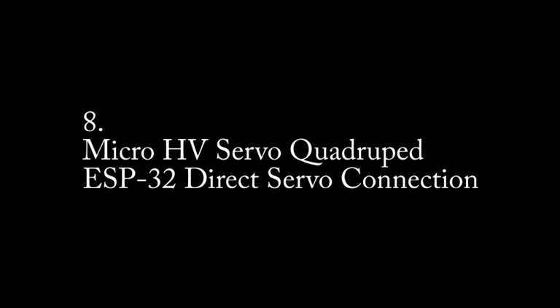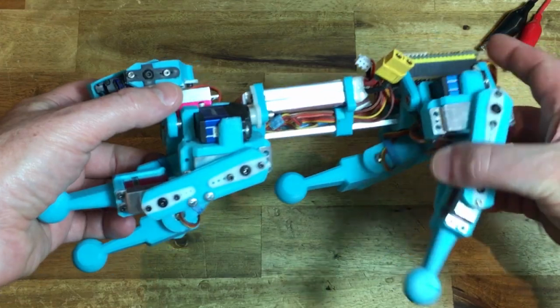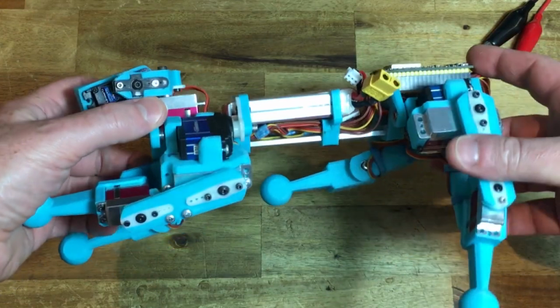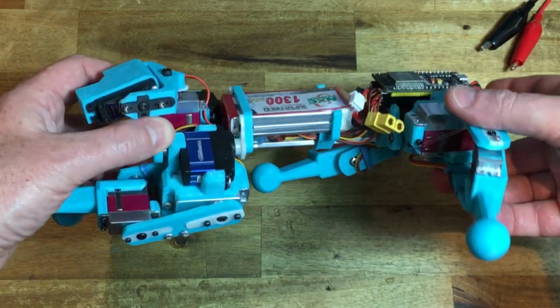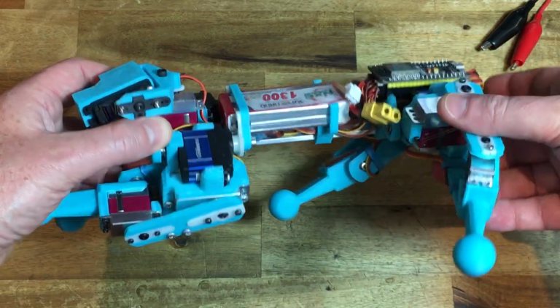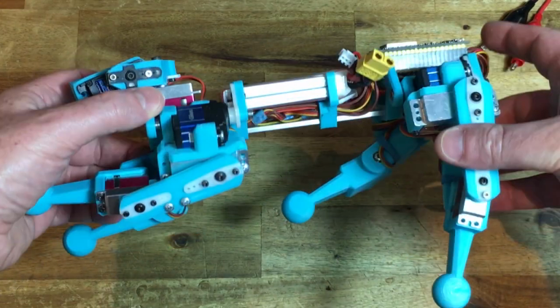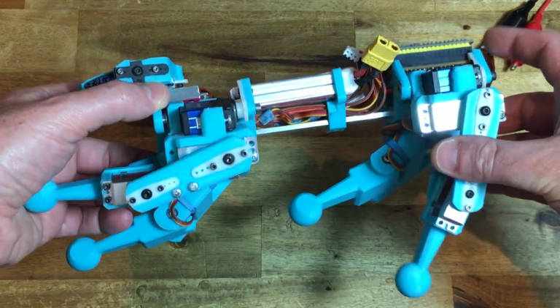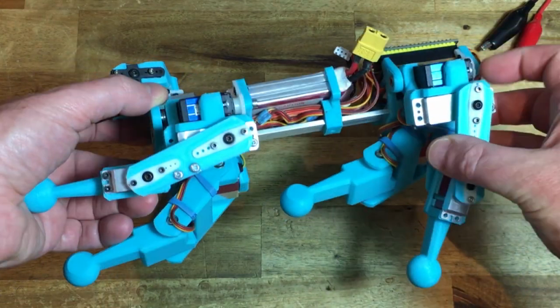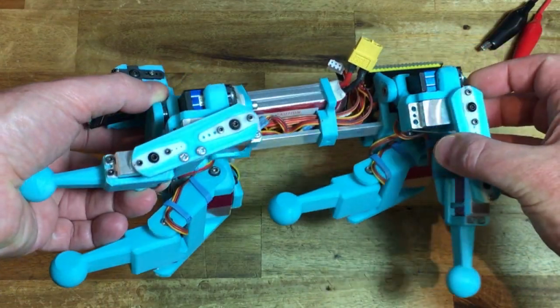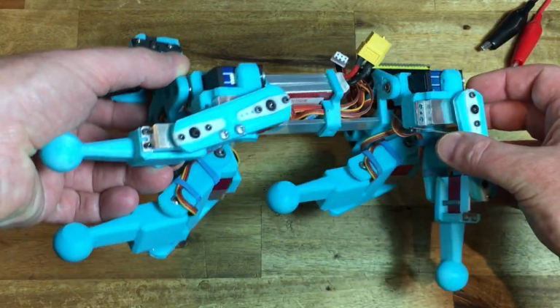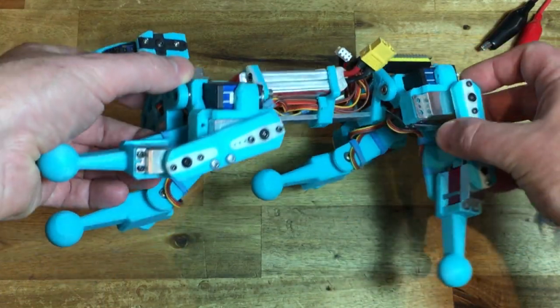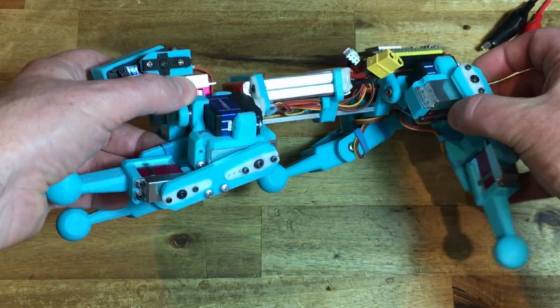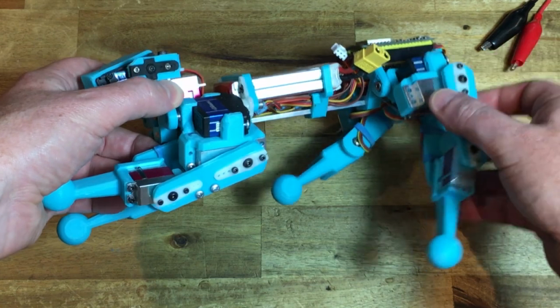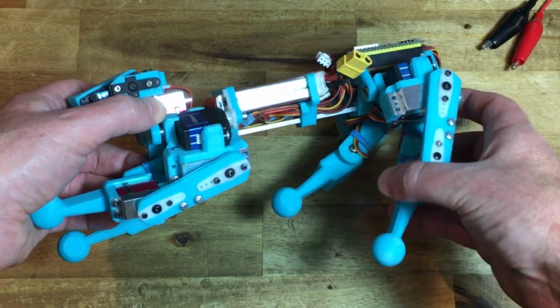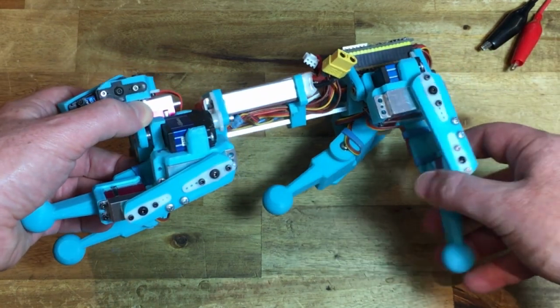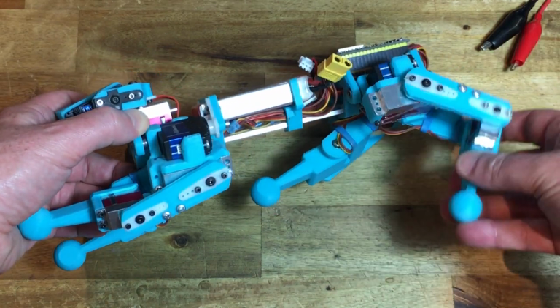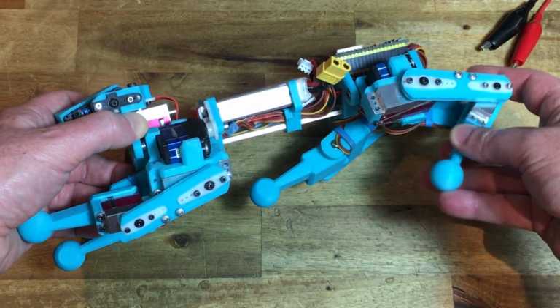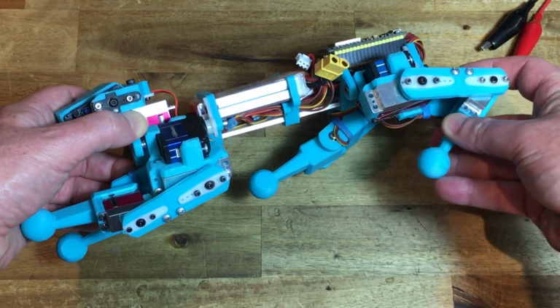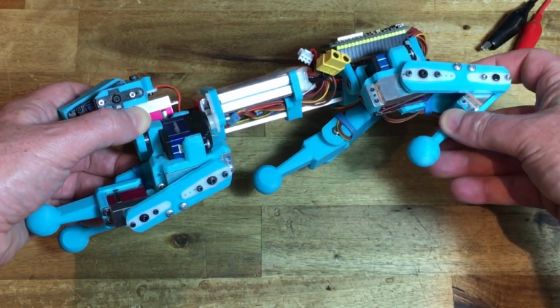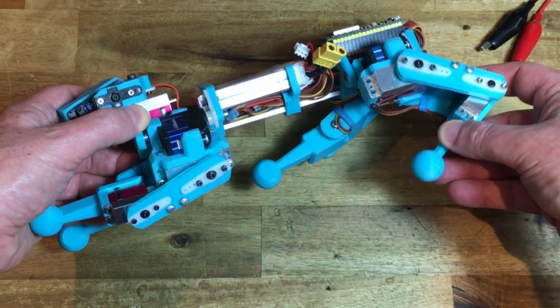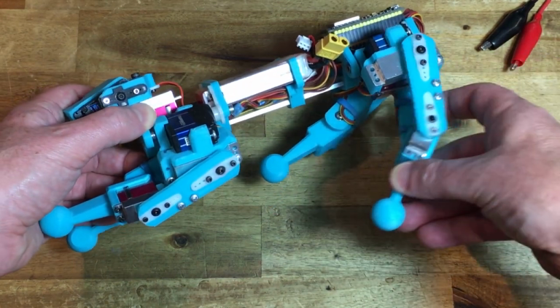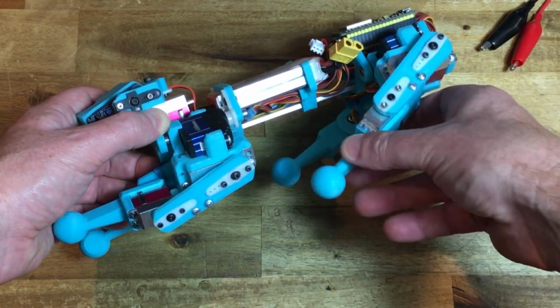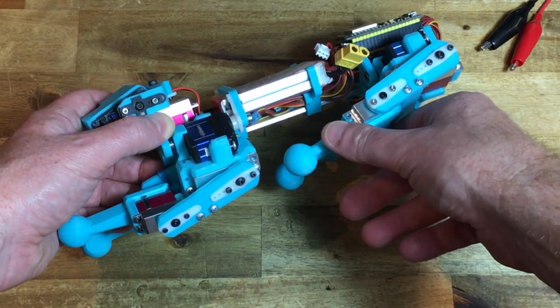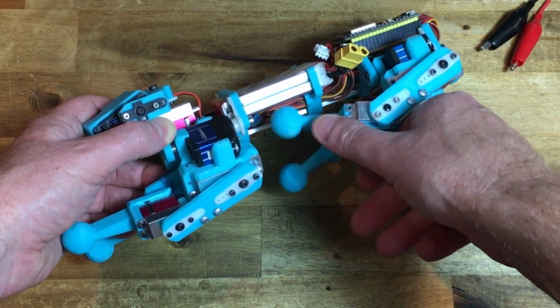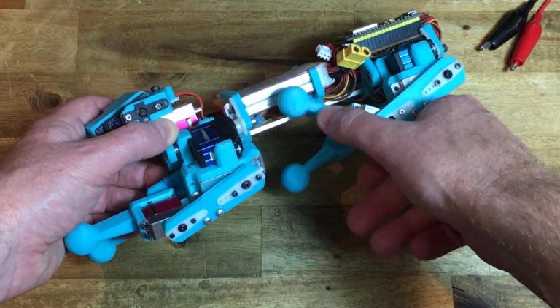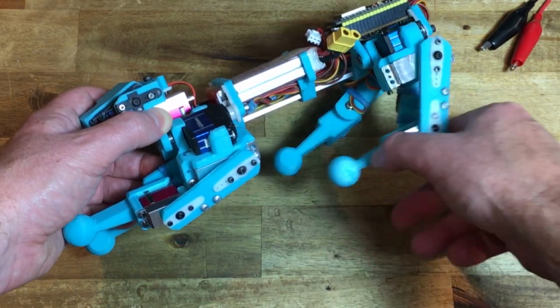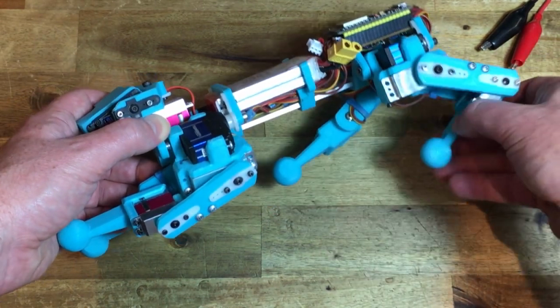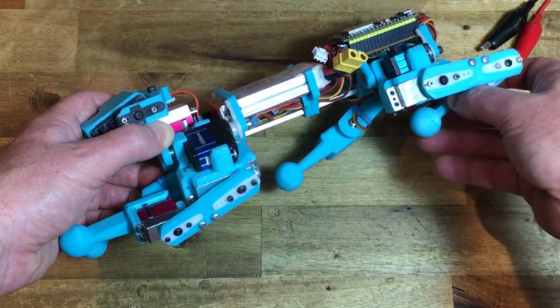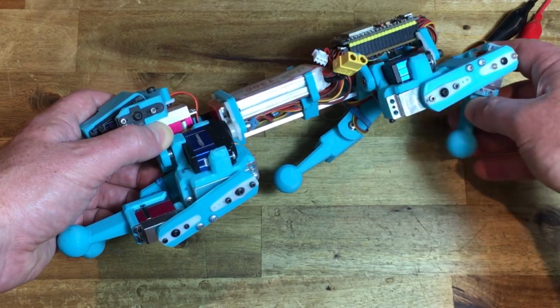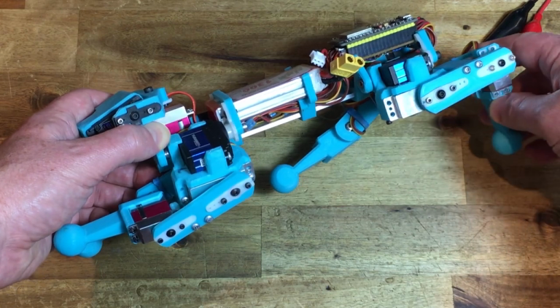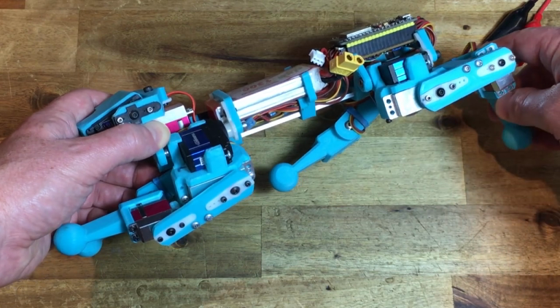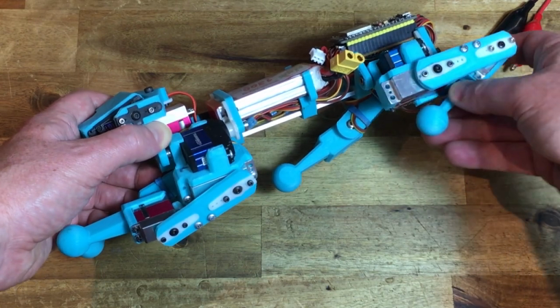This mini quad uses high voltage, high speed, expensive mini servos from the previous project. It uses an ESP32 for a Bluetooth link to the PC.